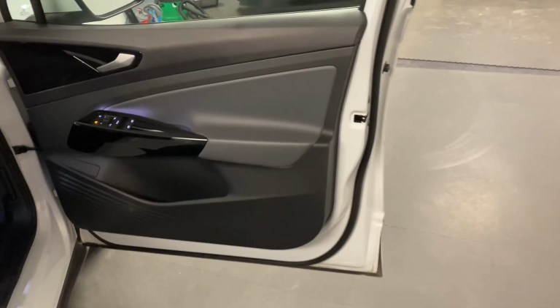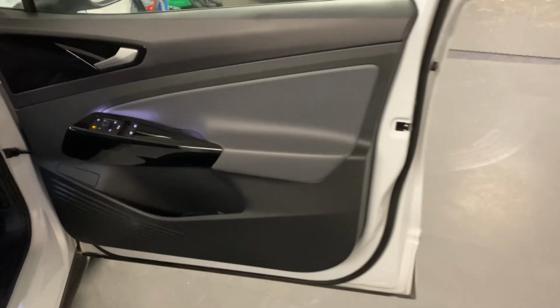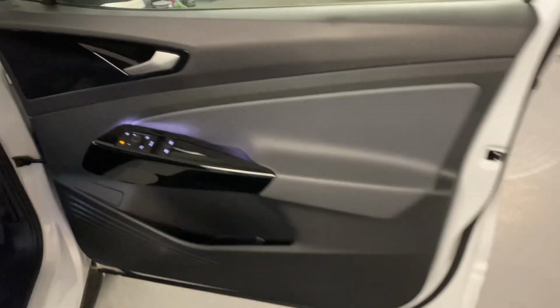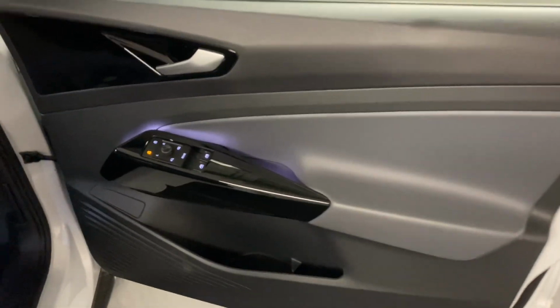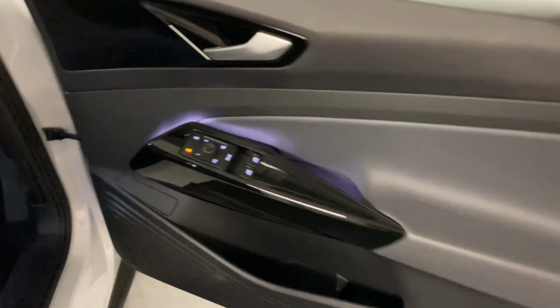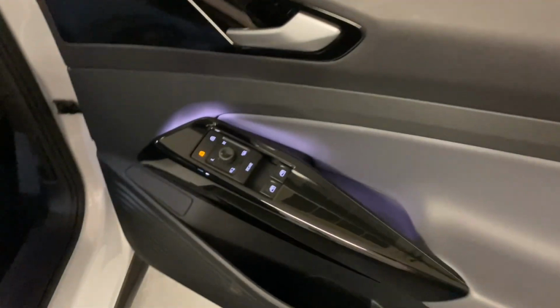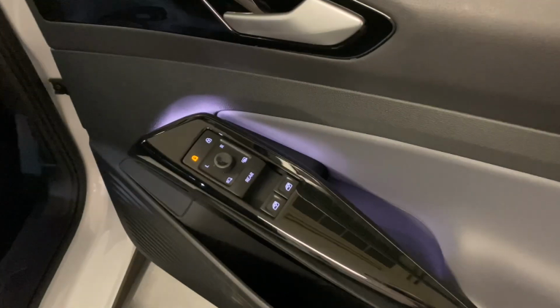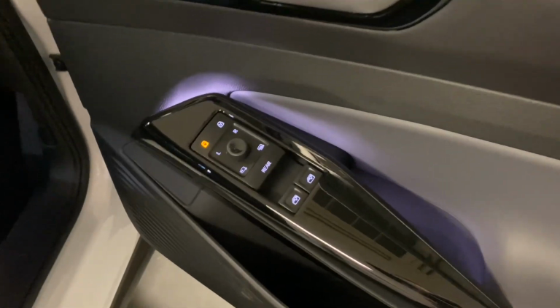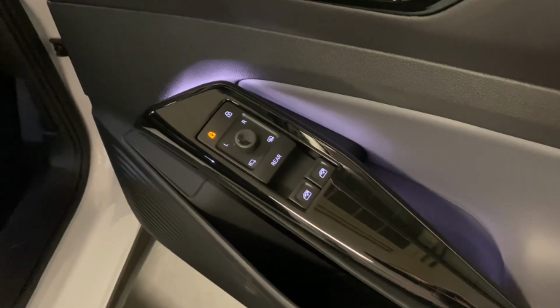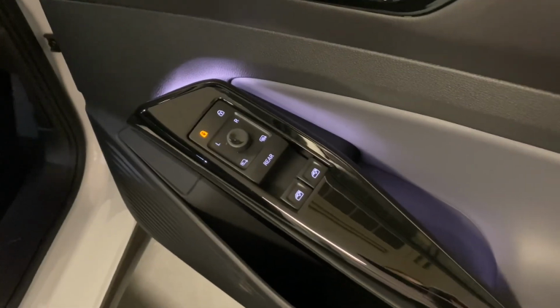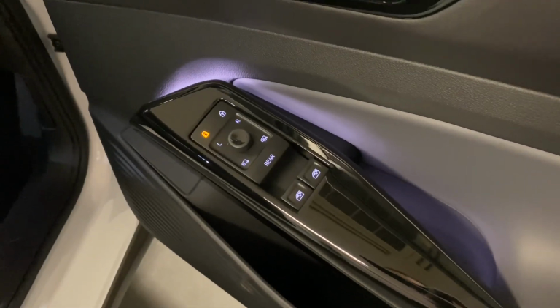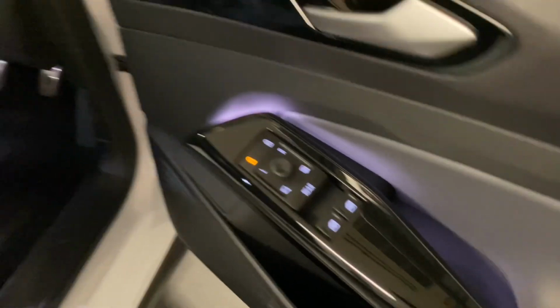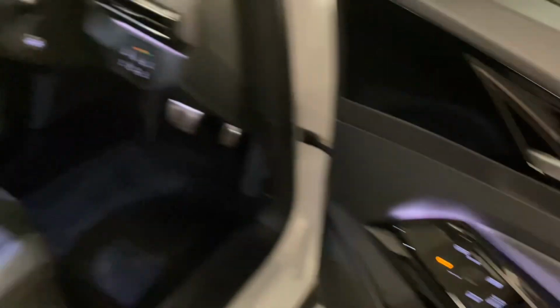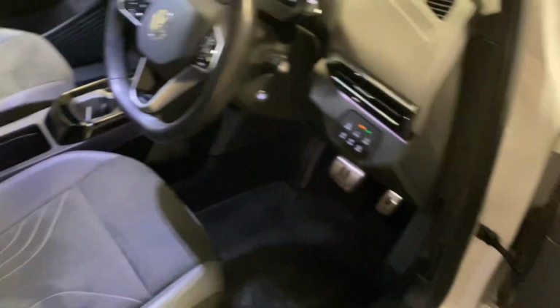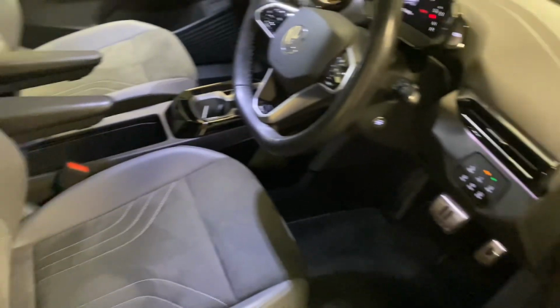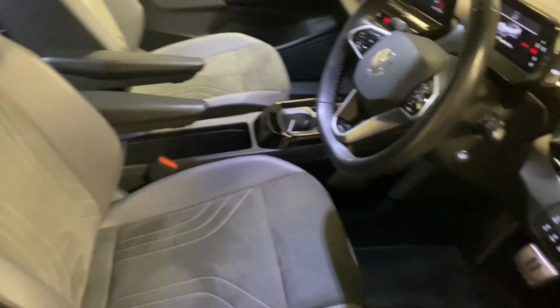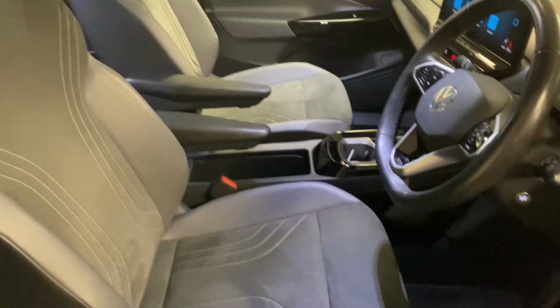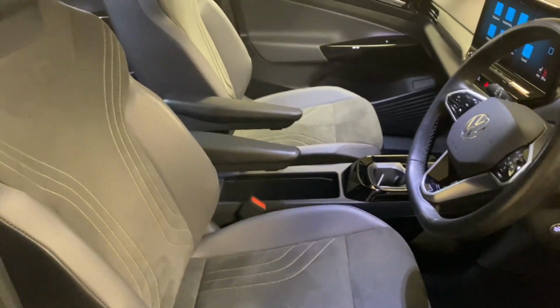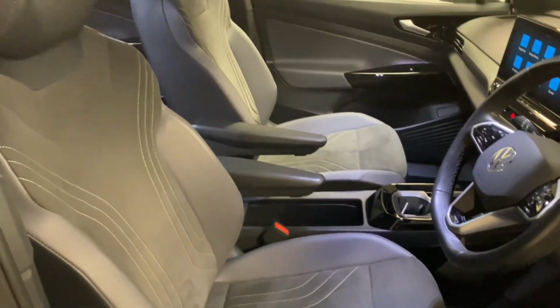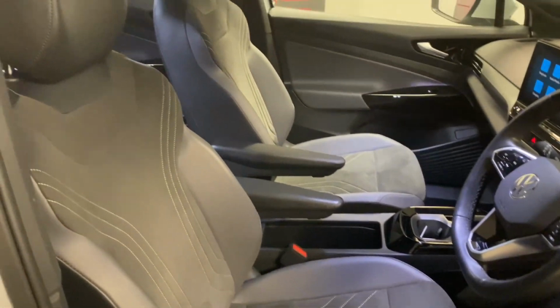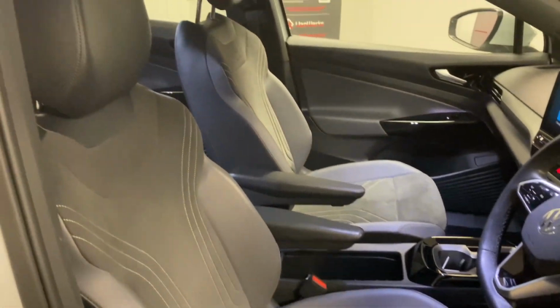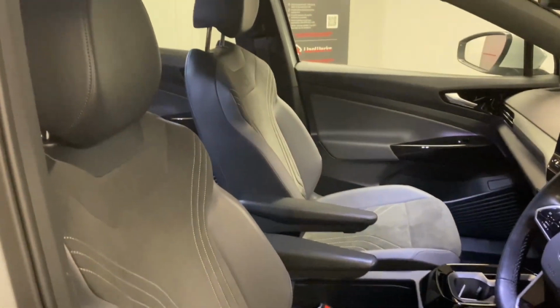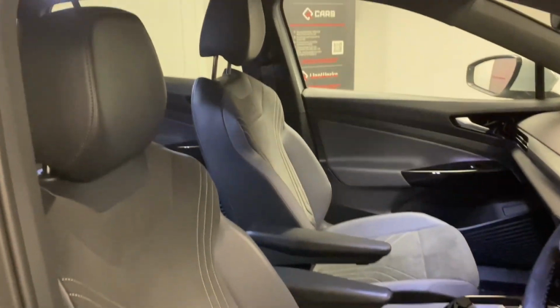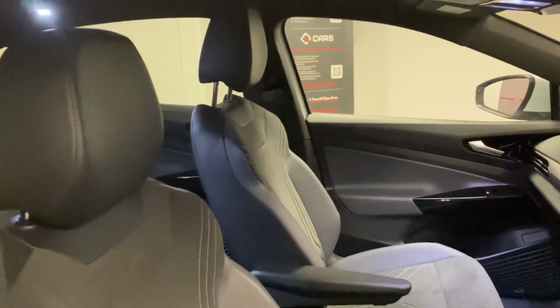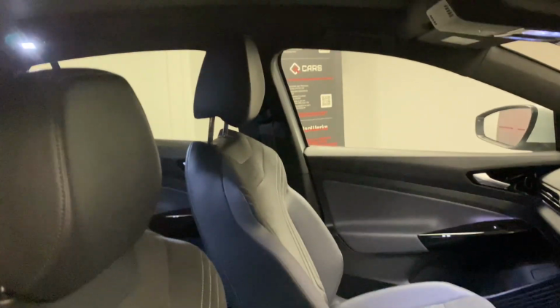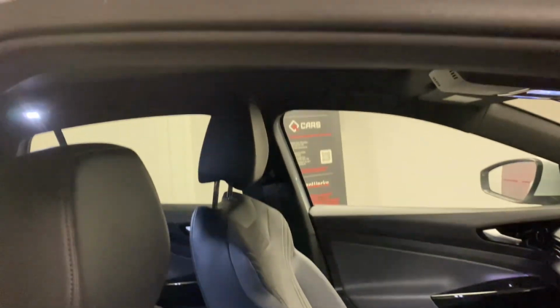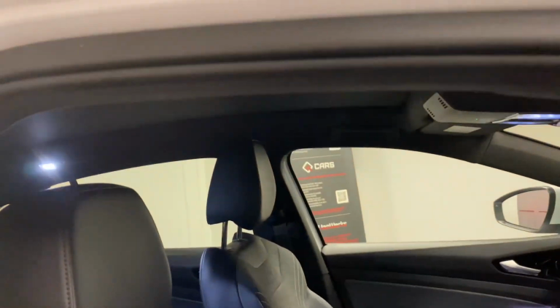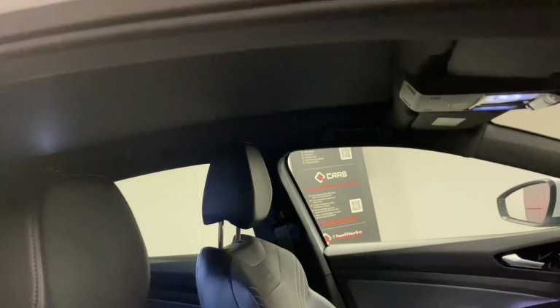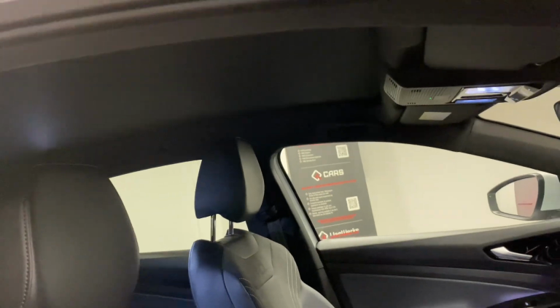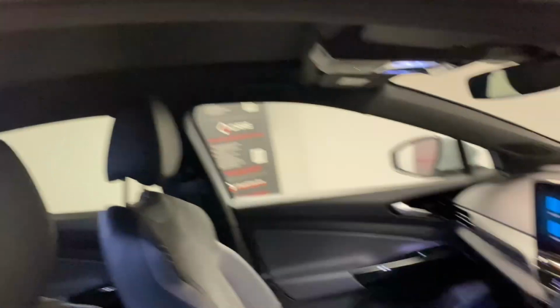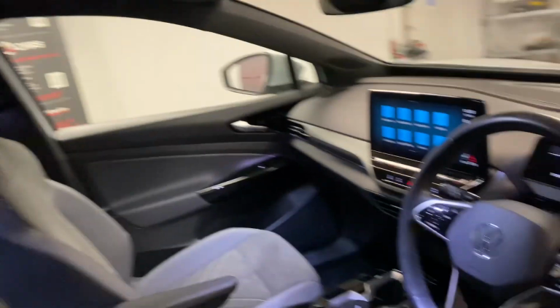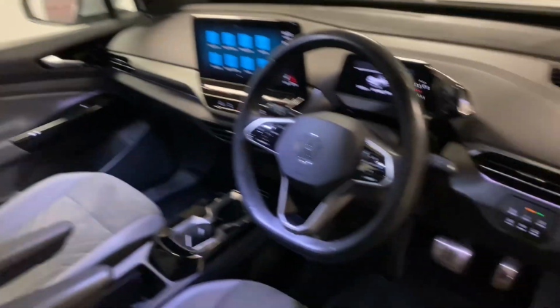Coming around to the driver's side, you've got the usual folding heated mirrors, individual seats with armrests. We'll get inside to demonstrate the sunroof blind and show you some of the controls.